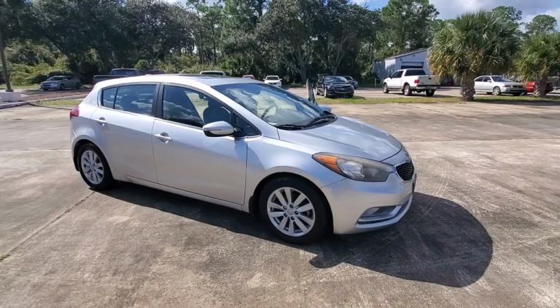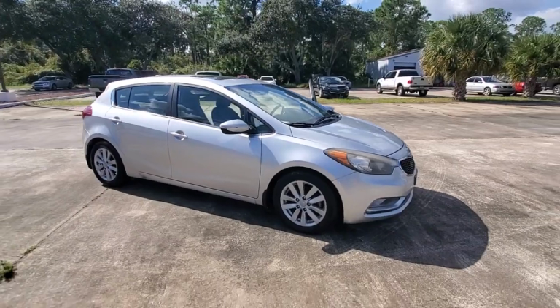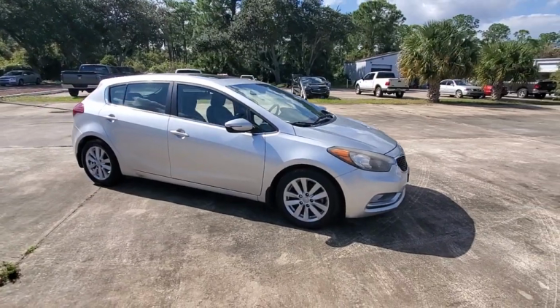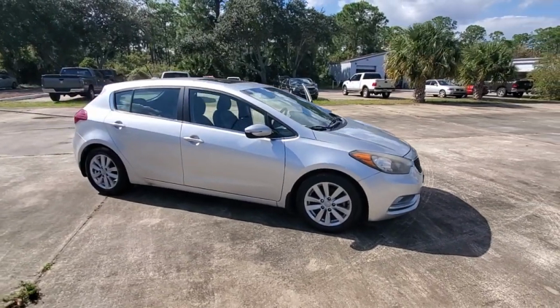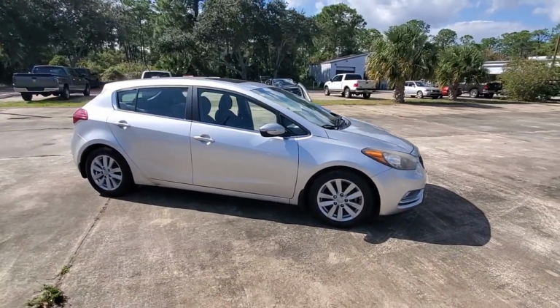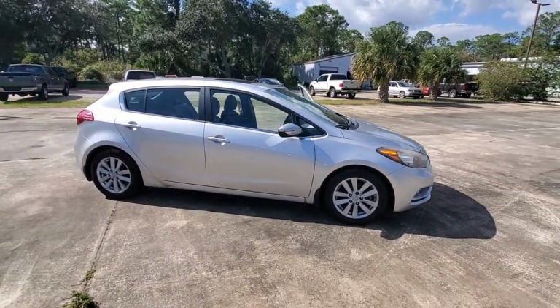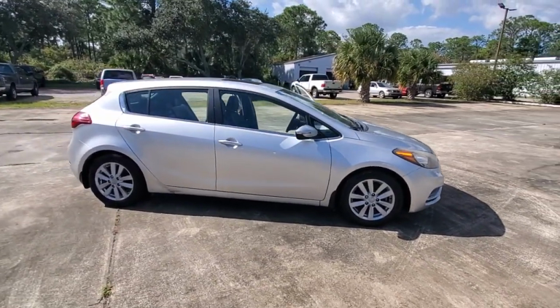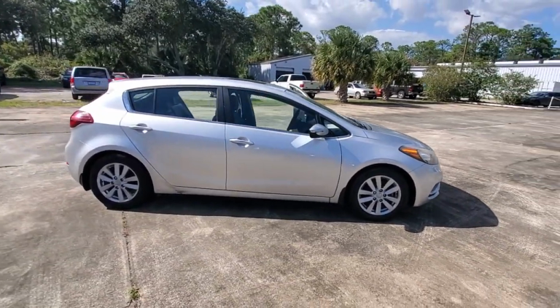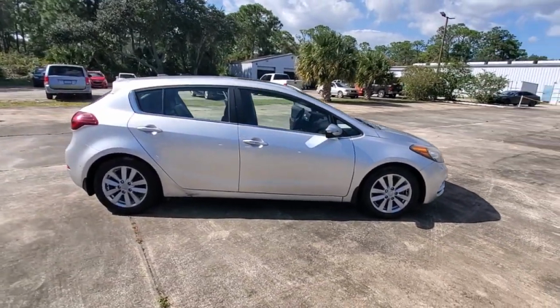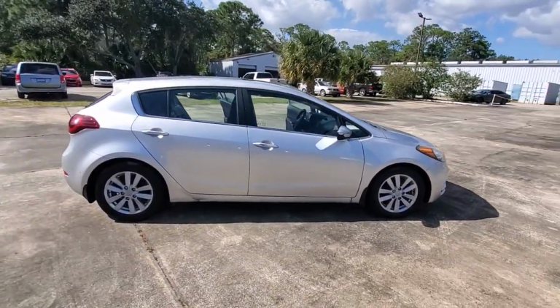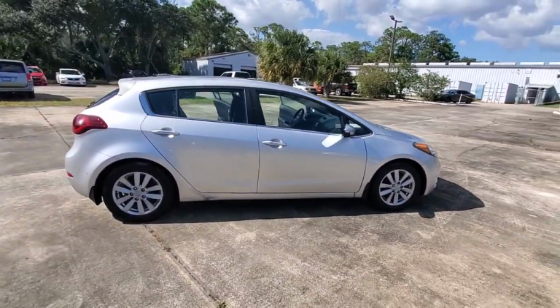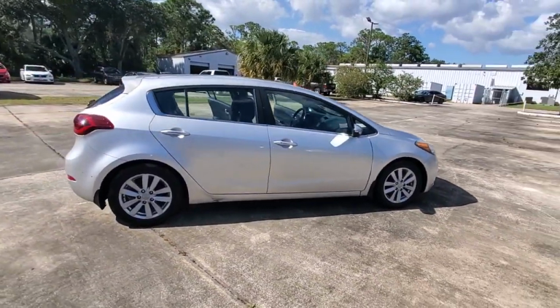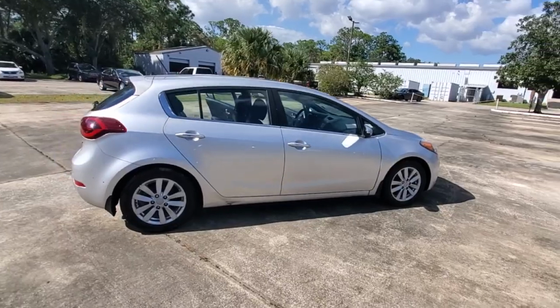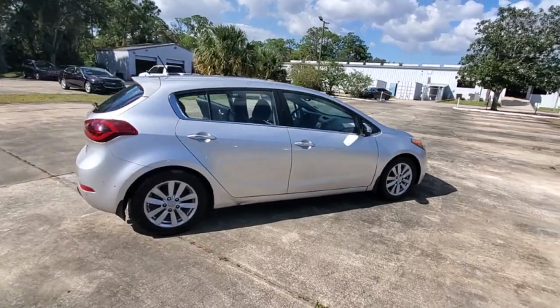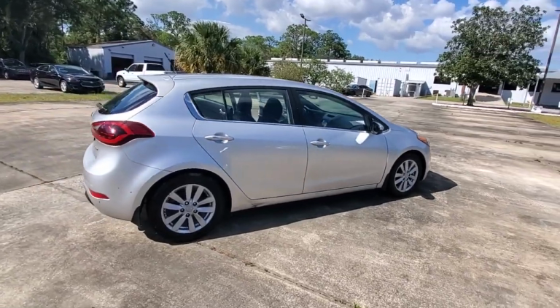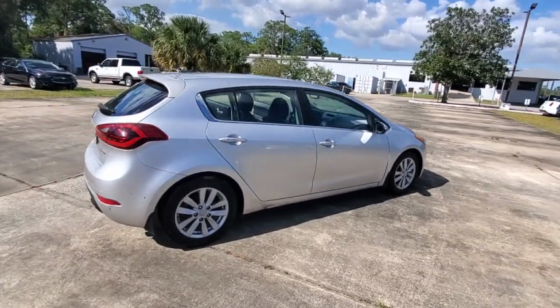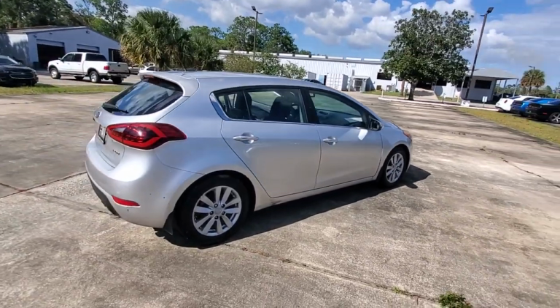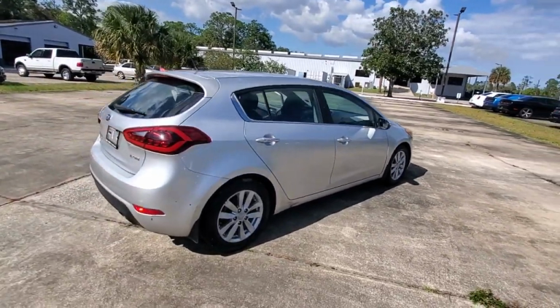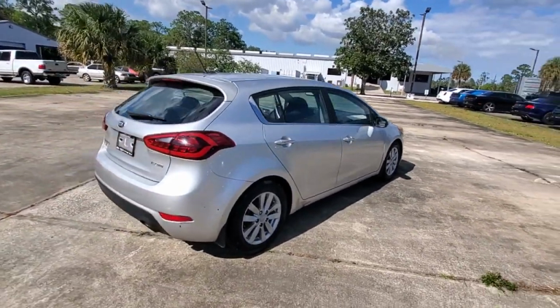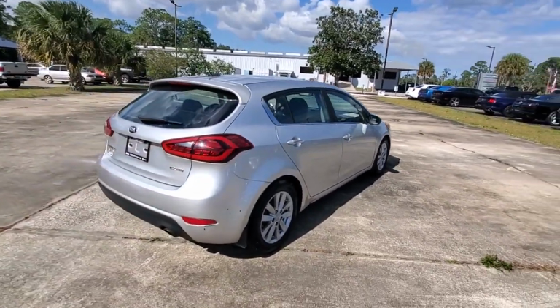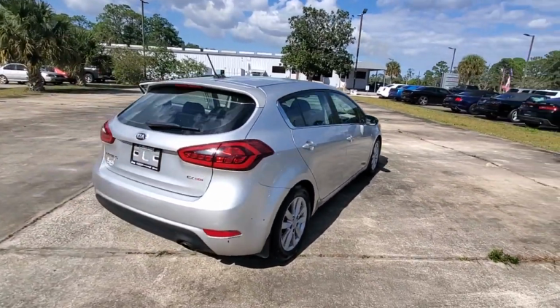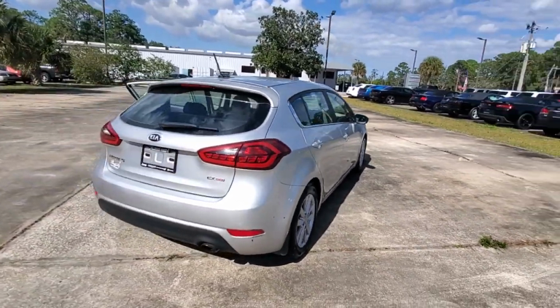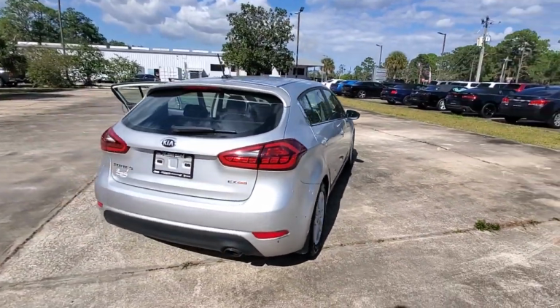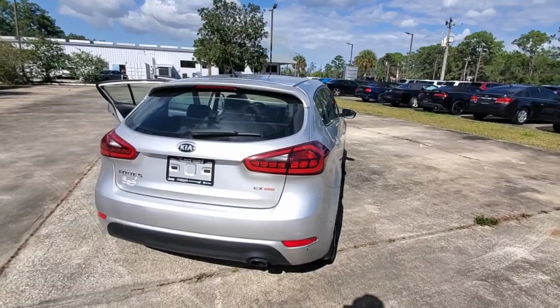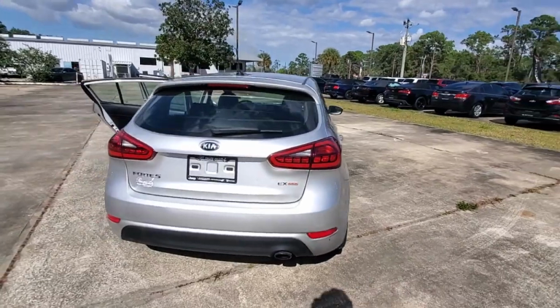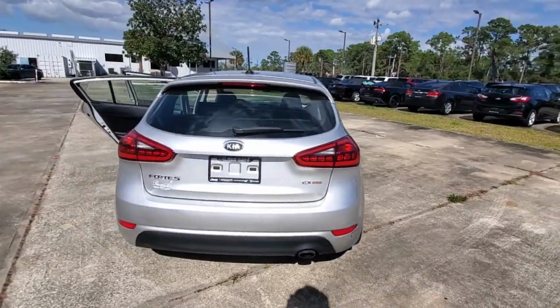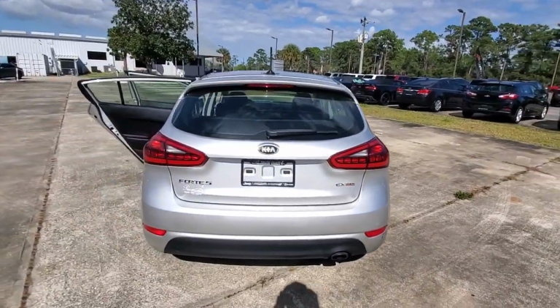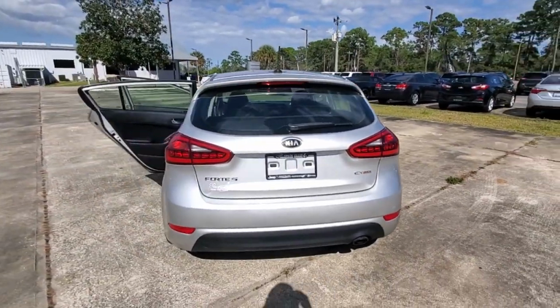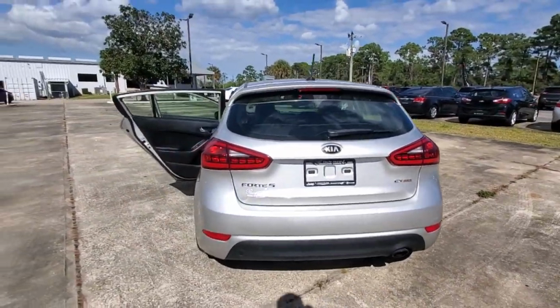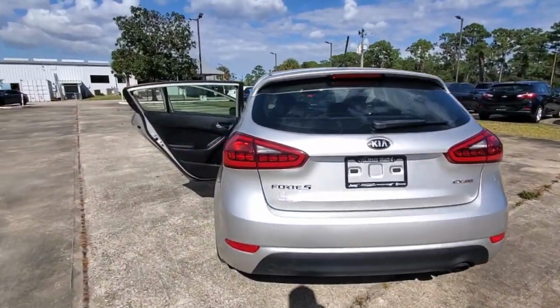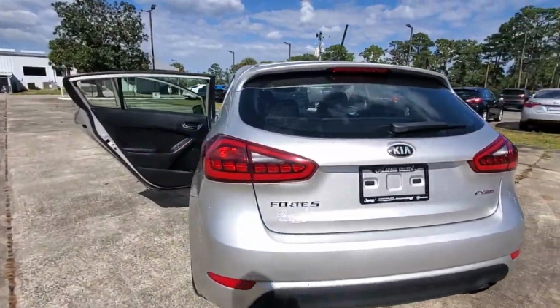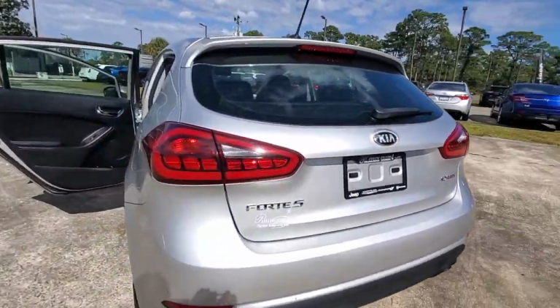You just found the 2015 Kia Forte. This vehicle still has fewer than 120,000 miles on the clock, so it won't last long. Give in to your craving for smooth performance and a sporty, upscale feel.